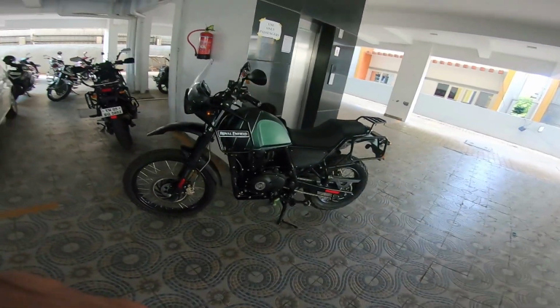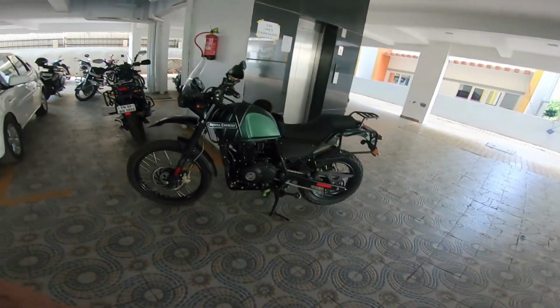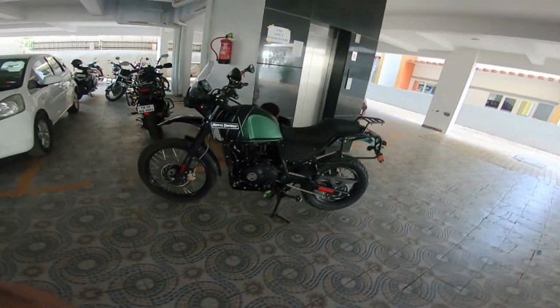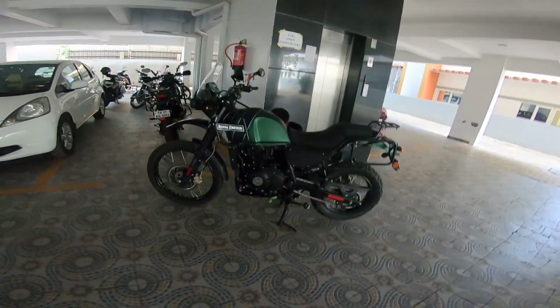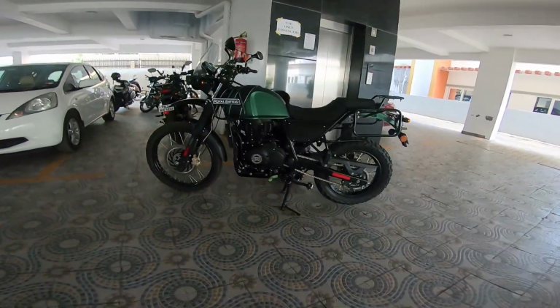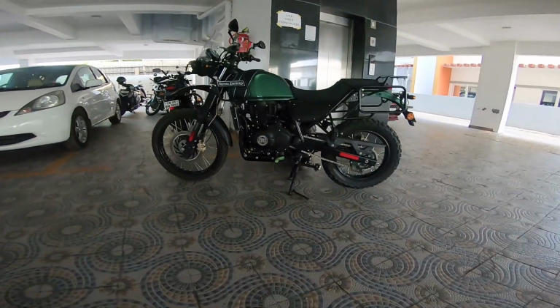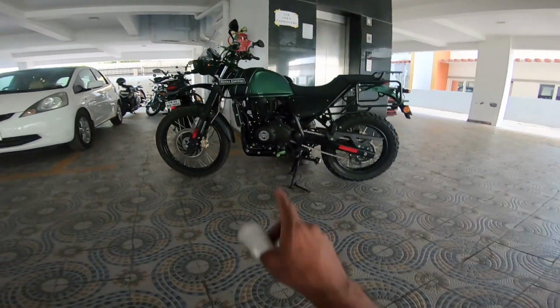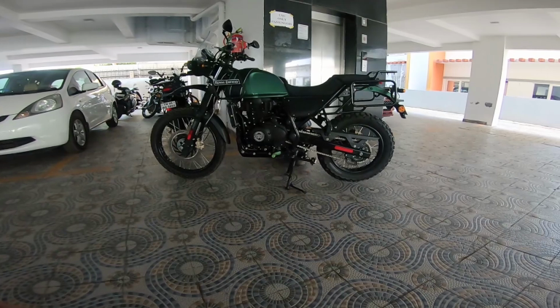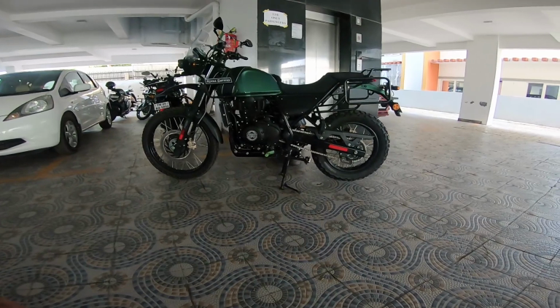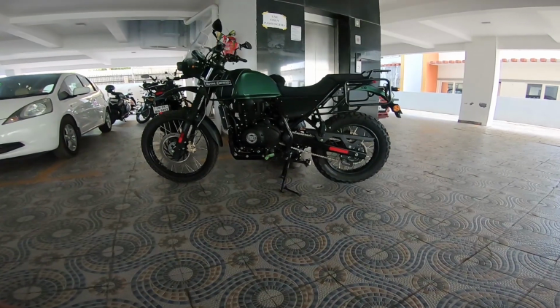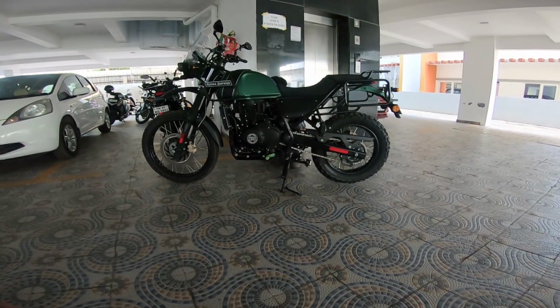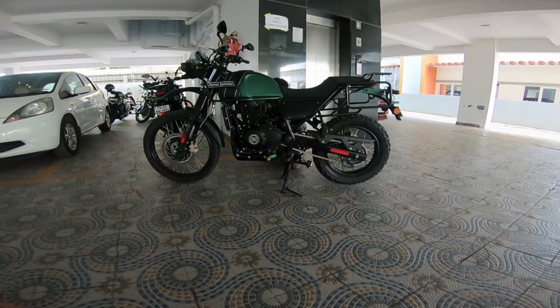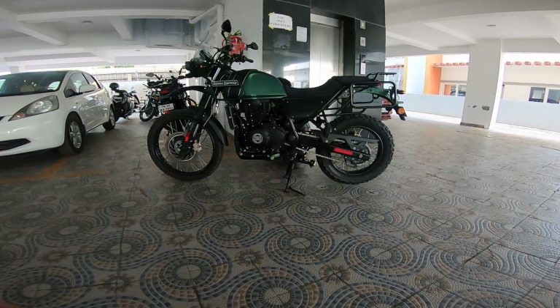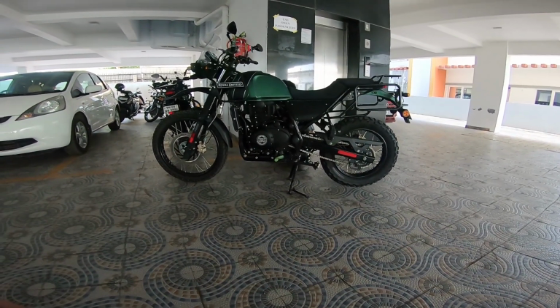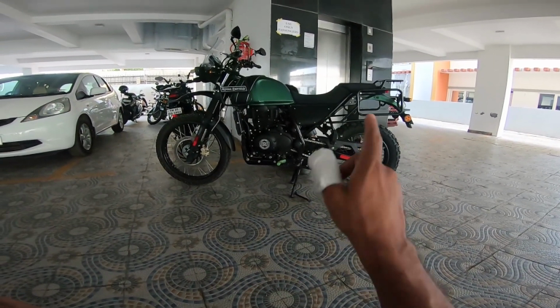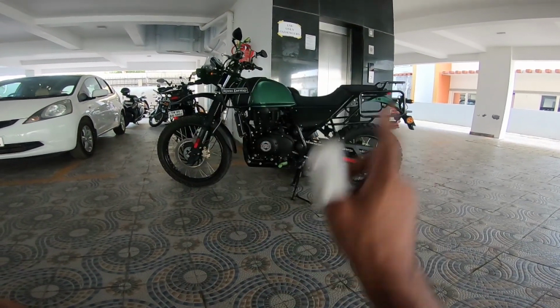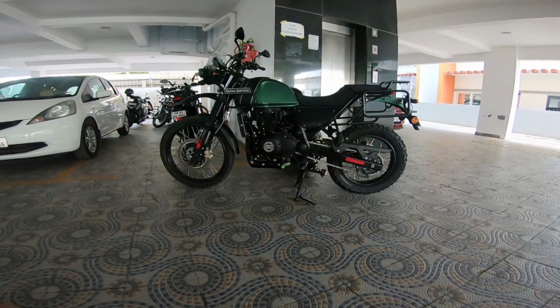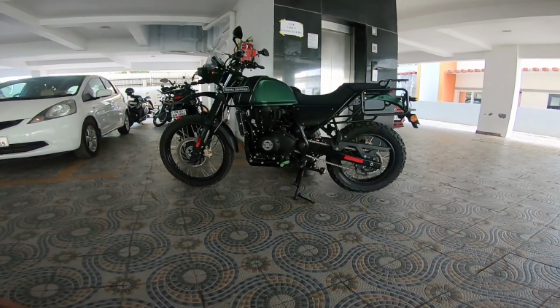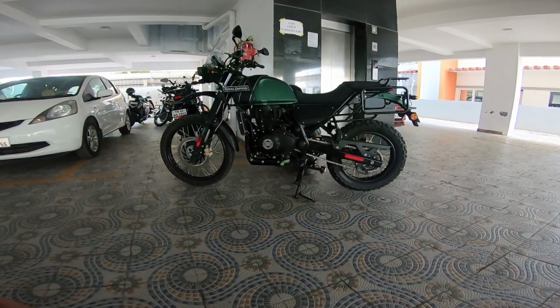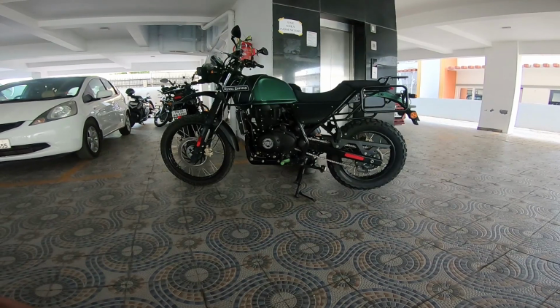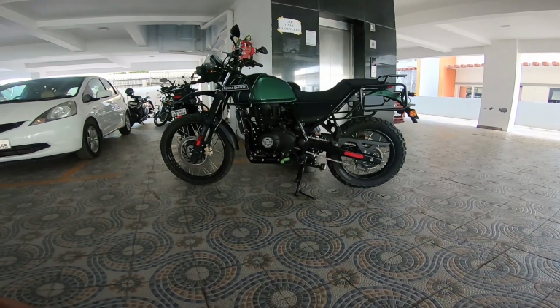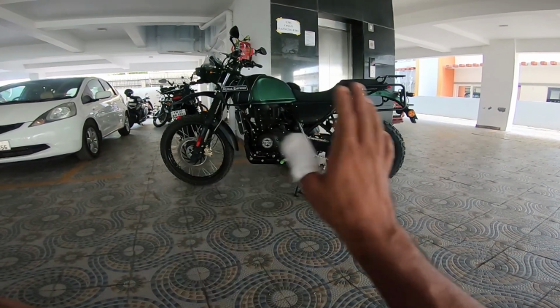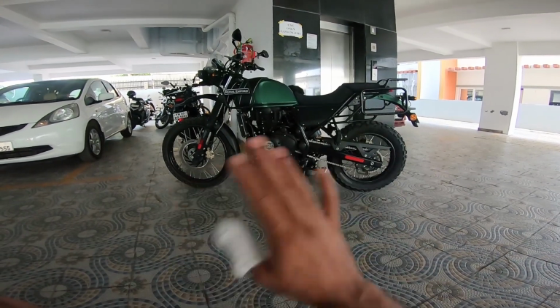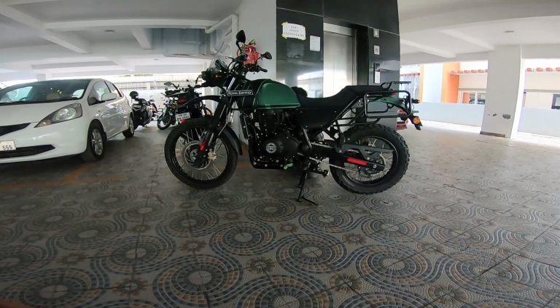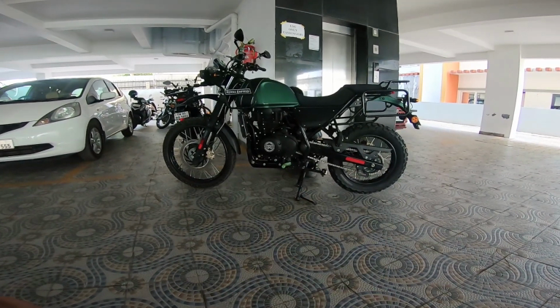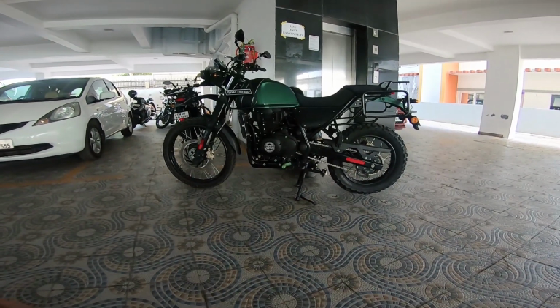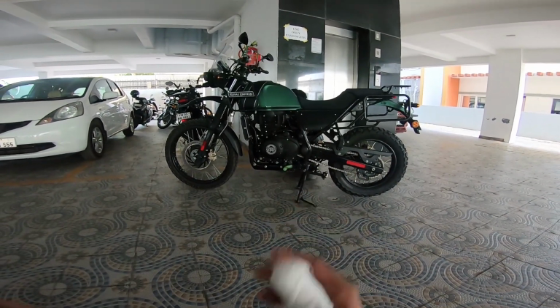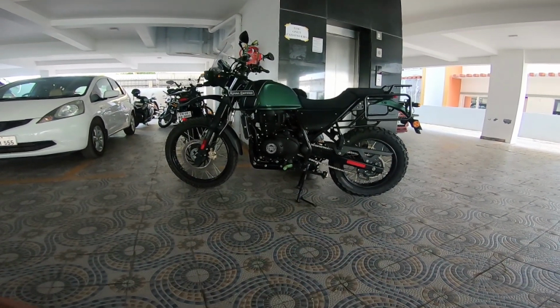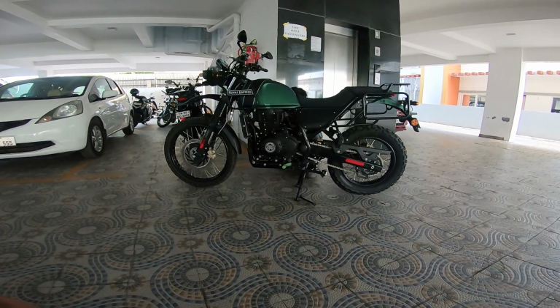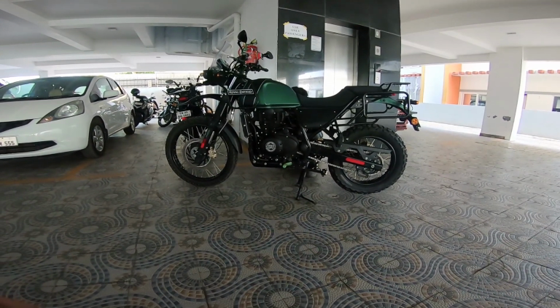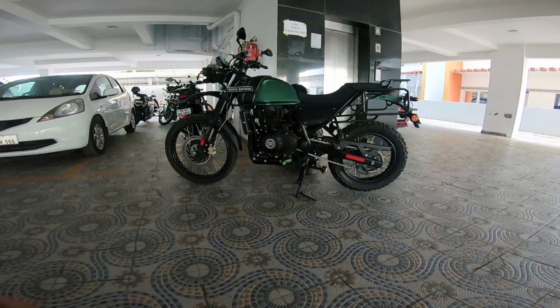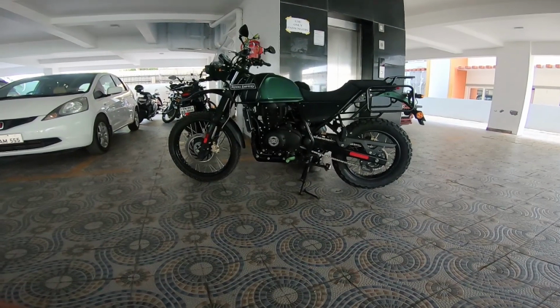Look at the machine. He's just now come back from Ladakh — he did a trip all around Ladakh, went to all the places, all the tourist spots with this machine, and he says it performed flawlessly.